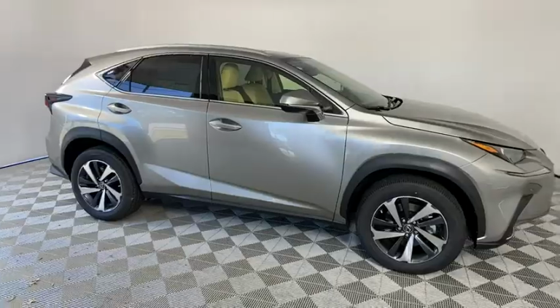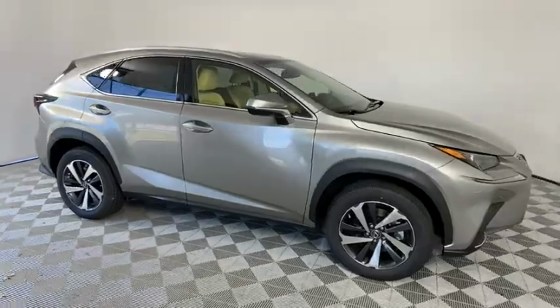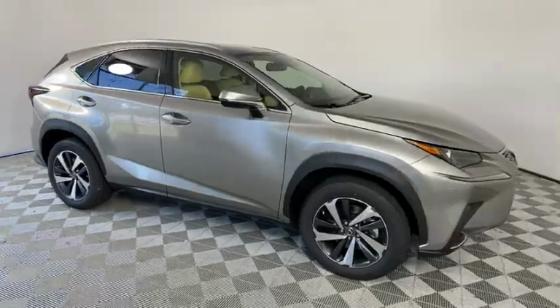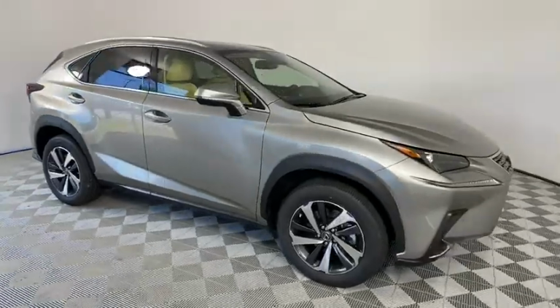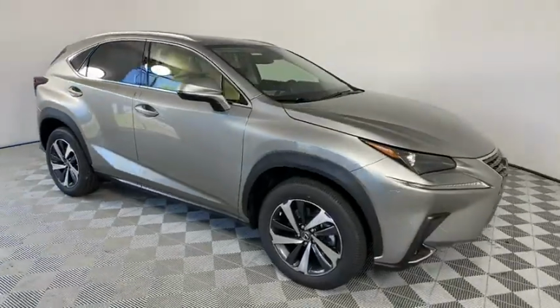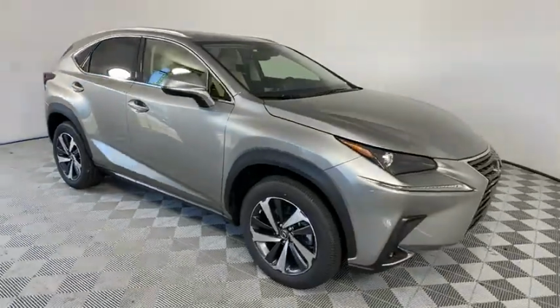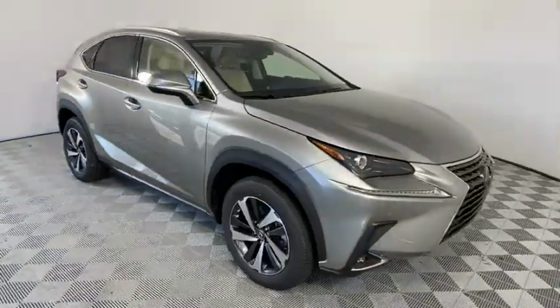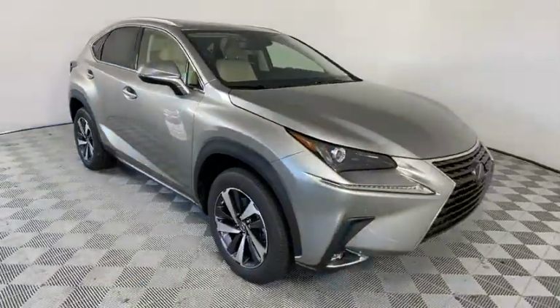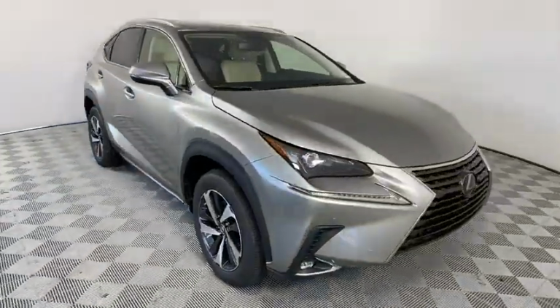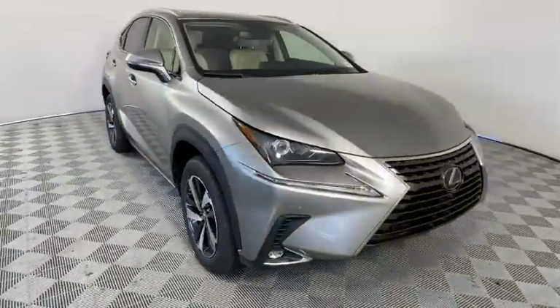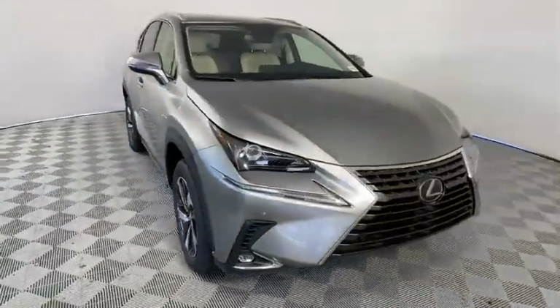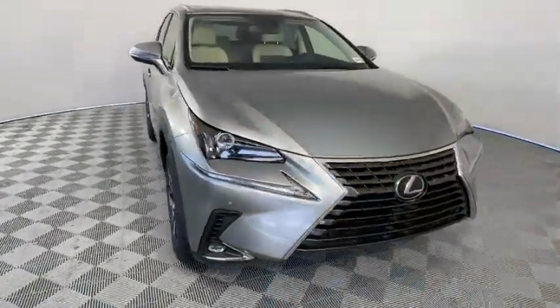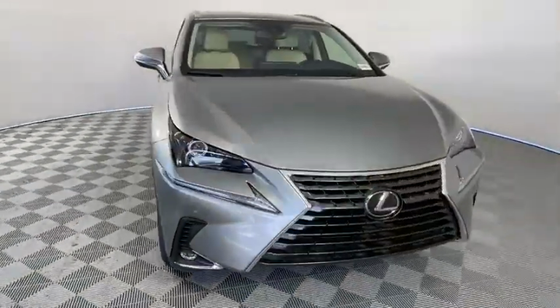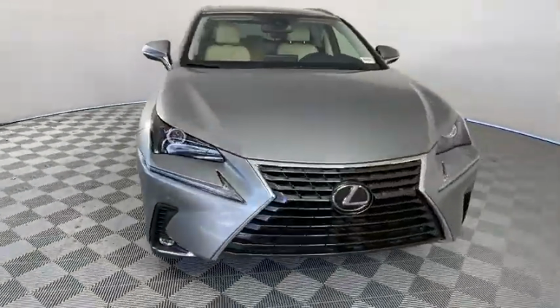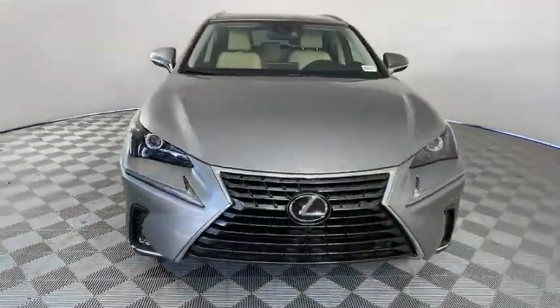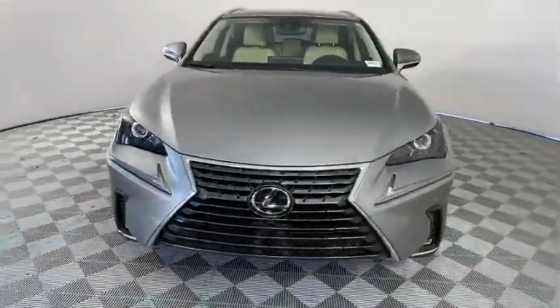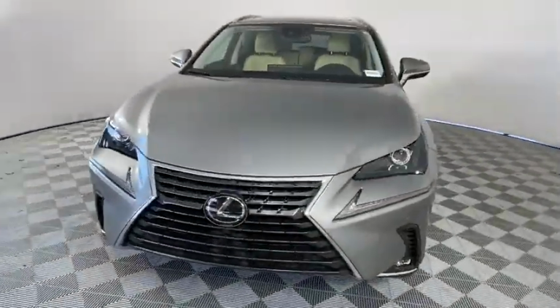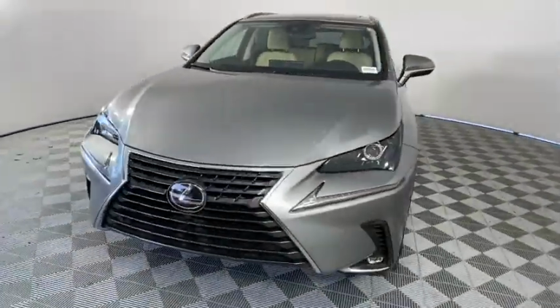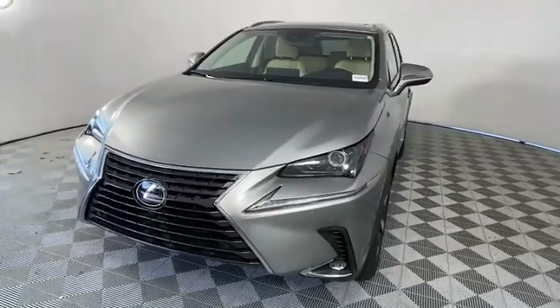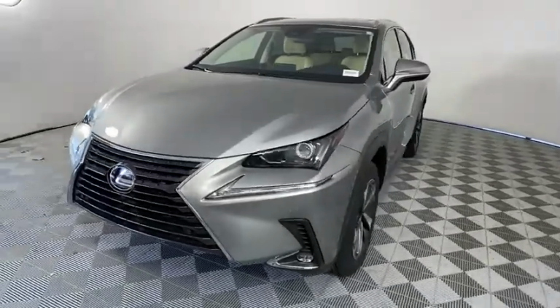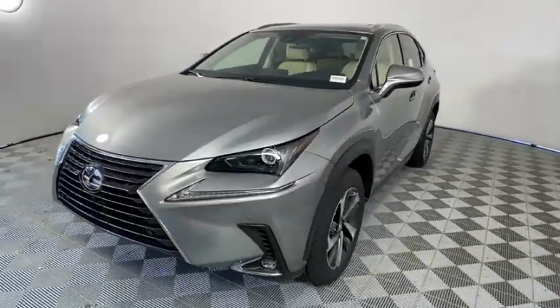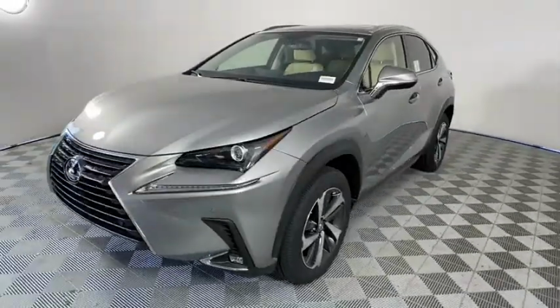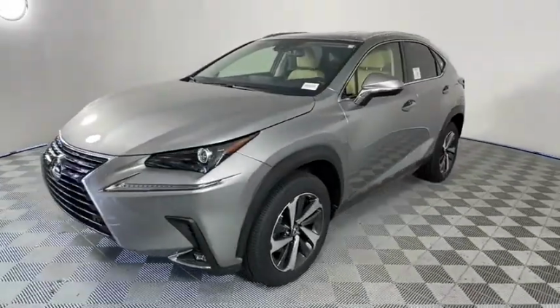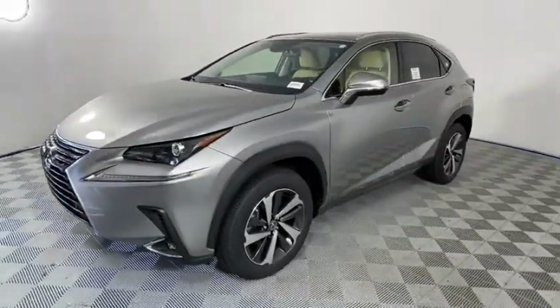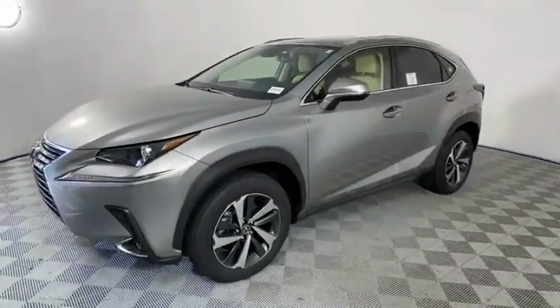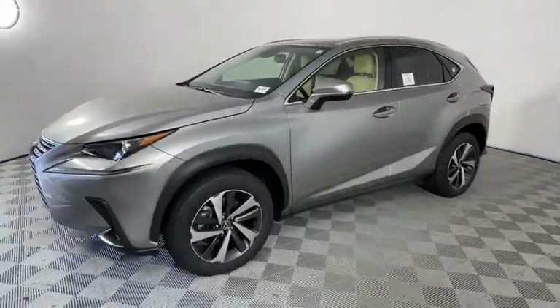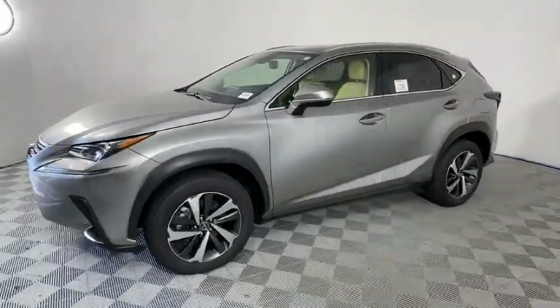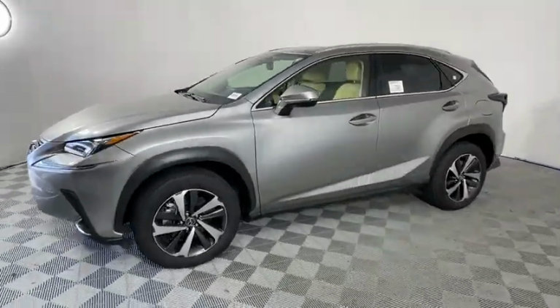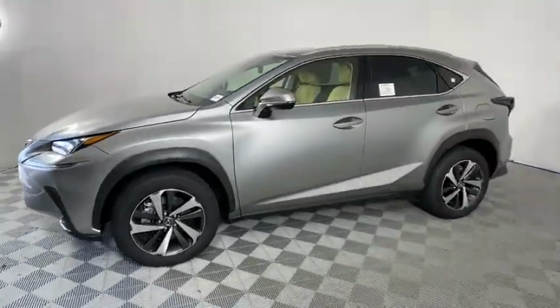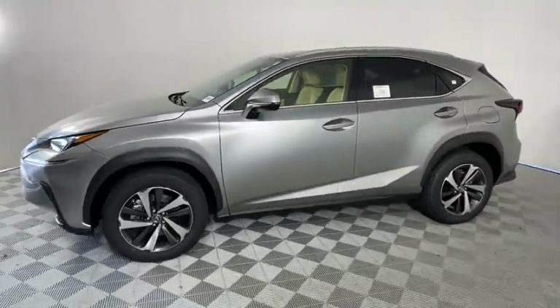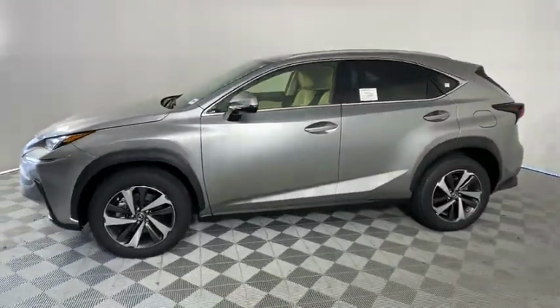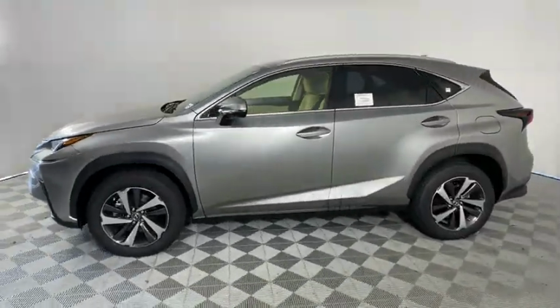You are going to love the 2020 Lexus NX. The Lexus NX is sculpted to look nimble while hinting at the incredible power concentrated inside.